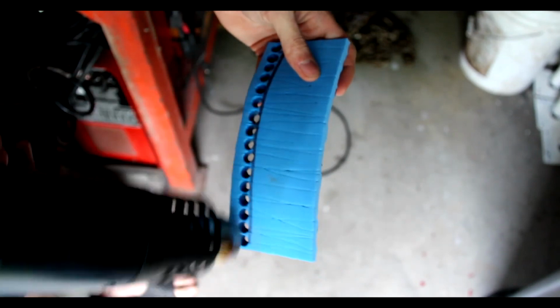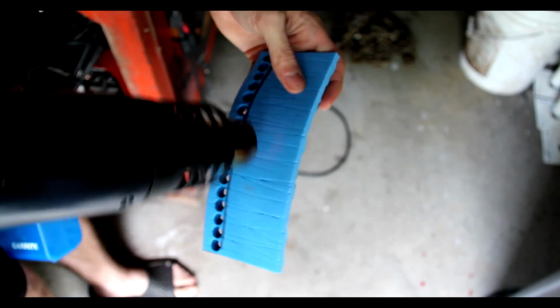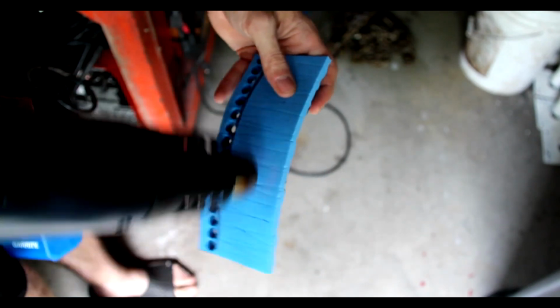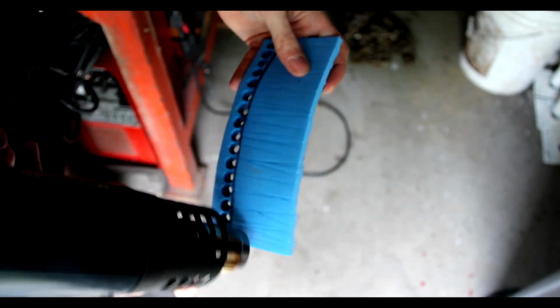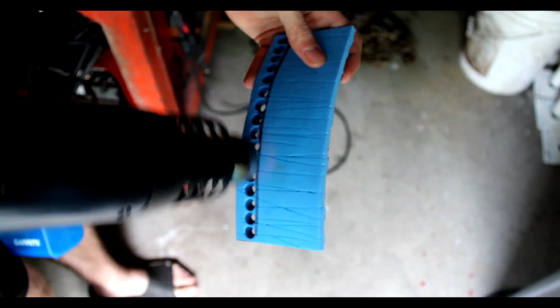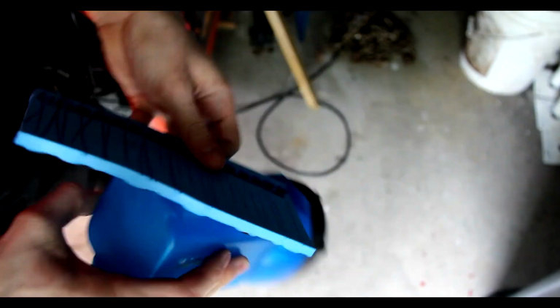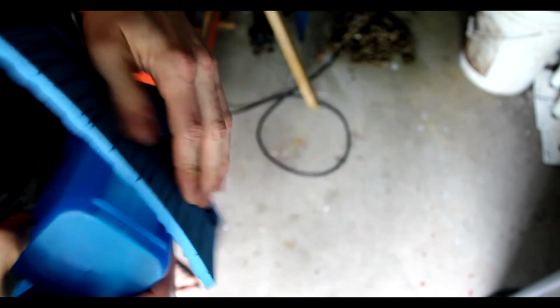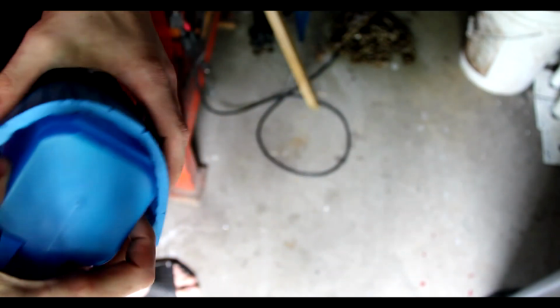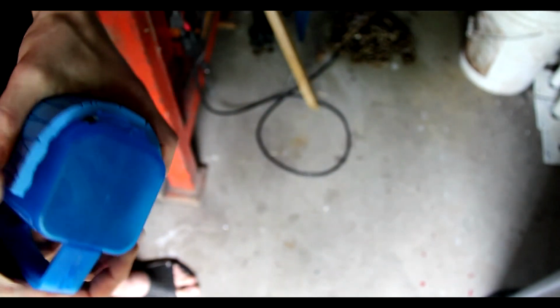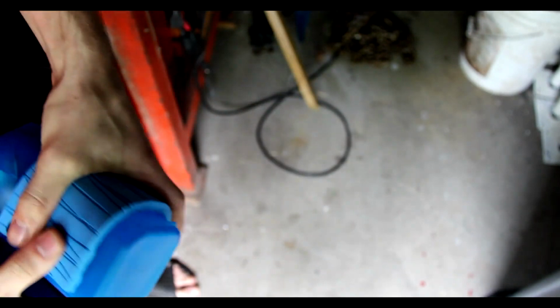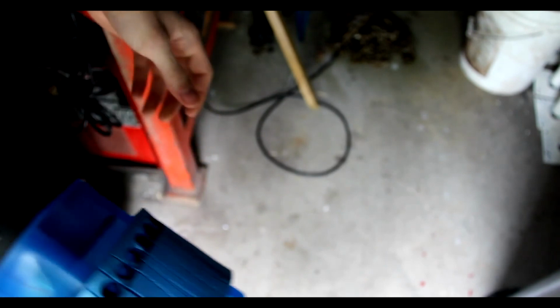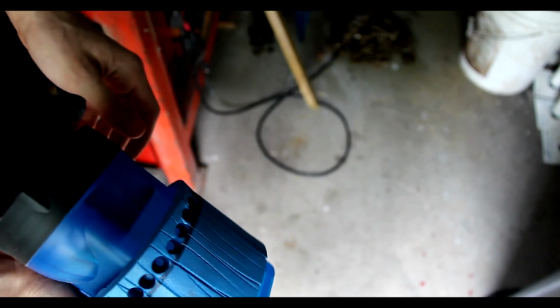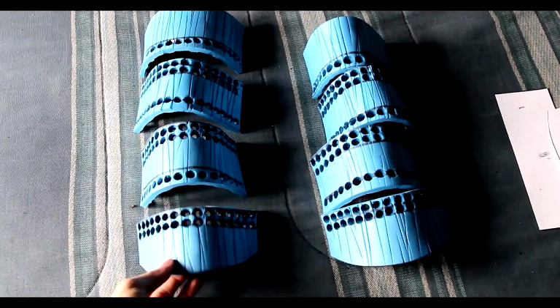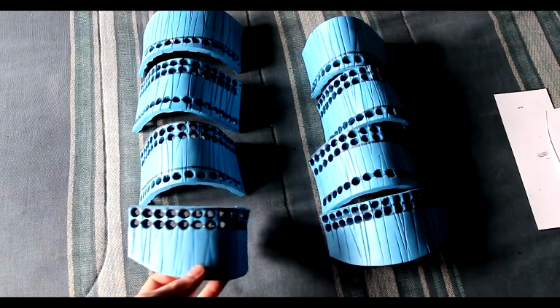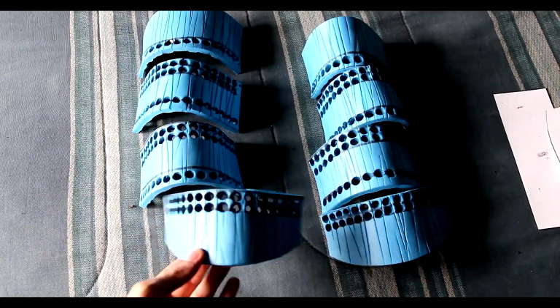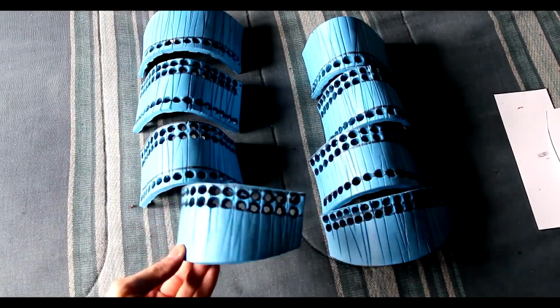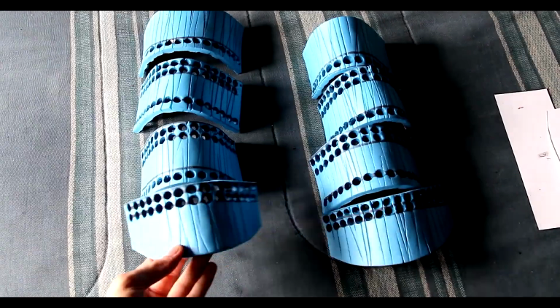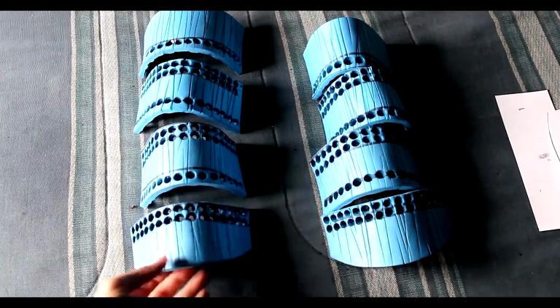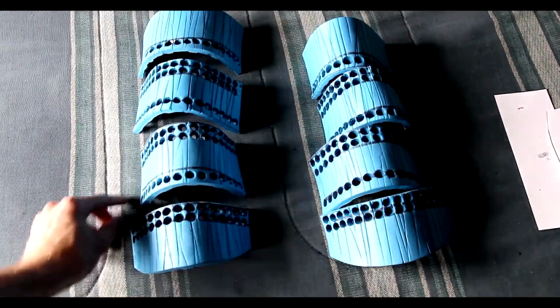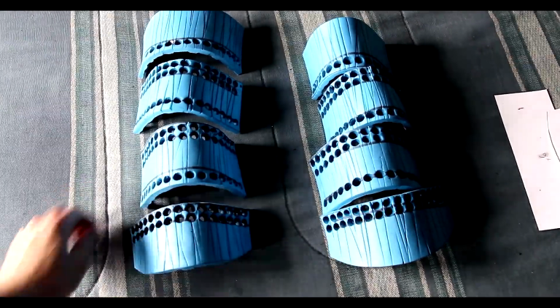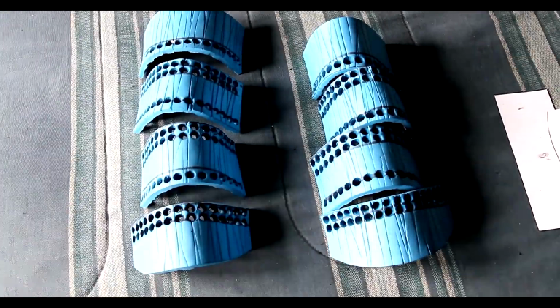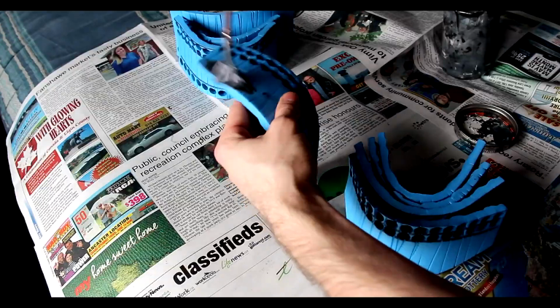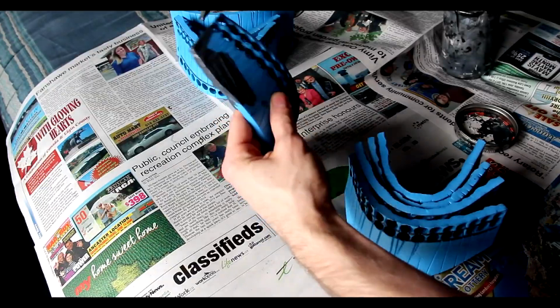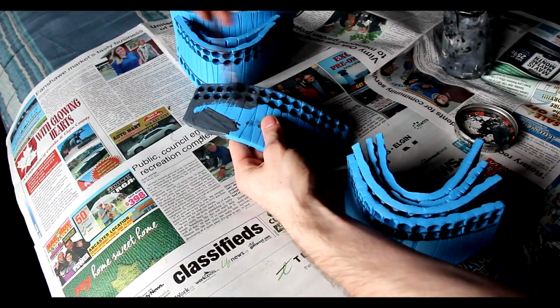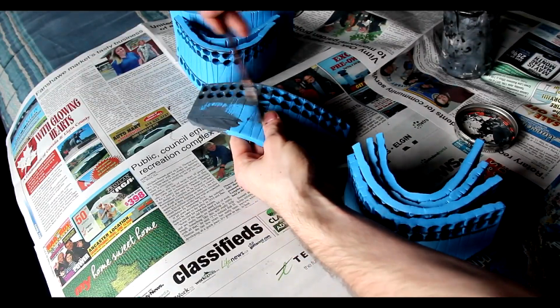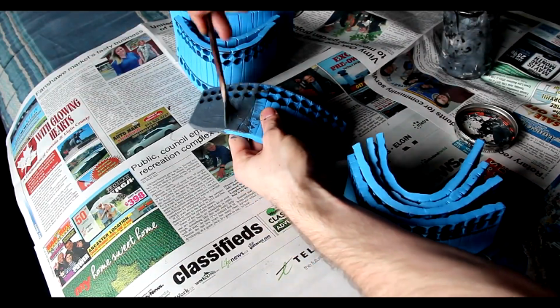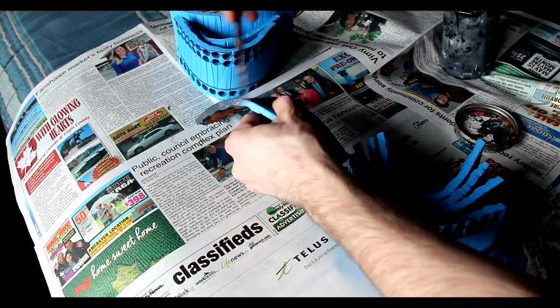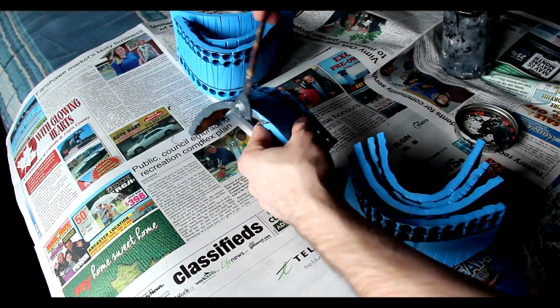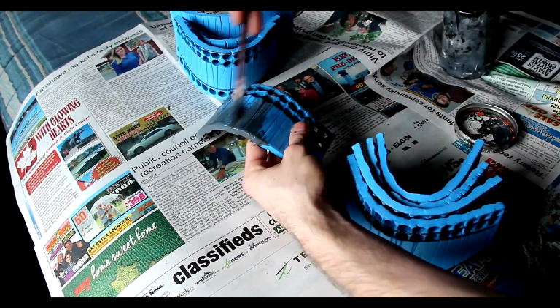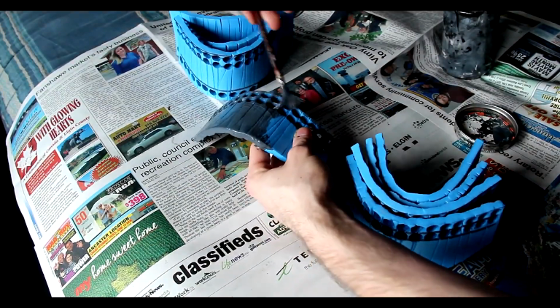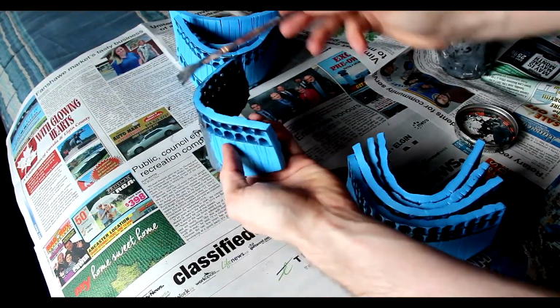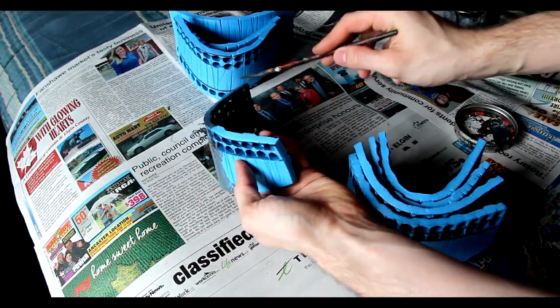Afterwards we'll be using a heat gun — this helps seal the foam and open up that wood grain texture — and we're going to hold it over a round shape until it's cooled to help get the curvature of your arm.